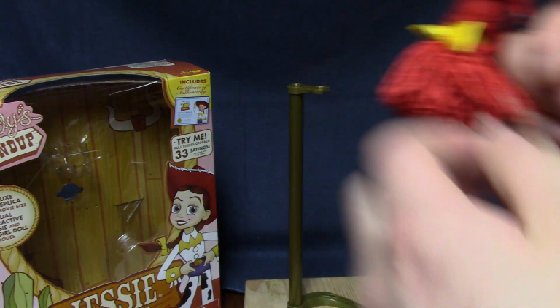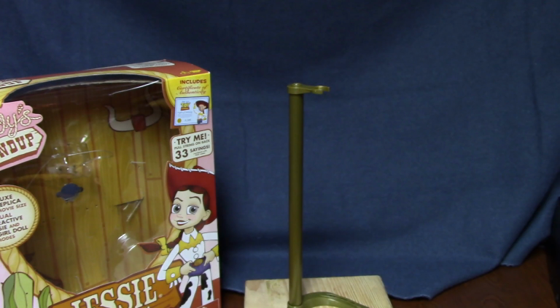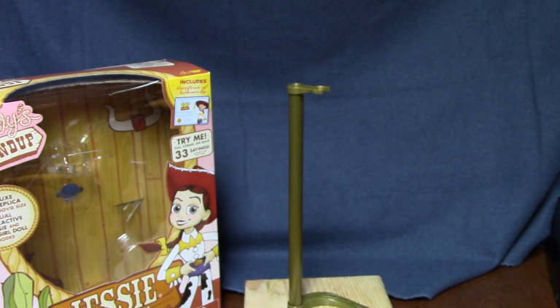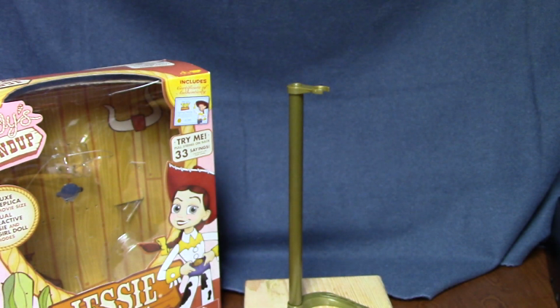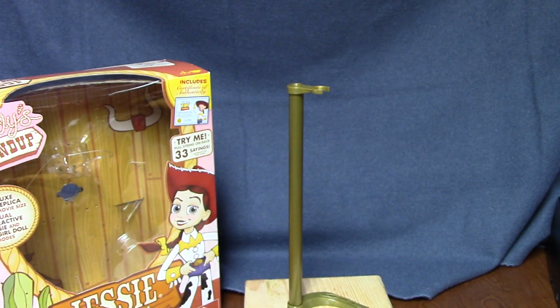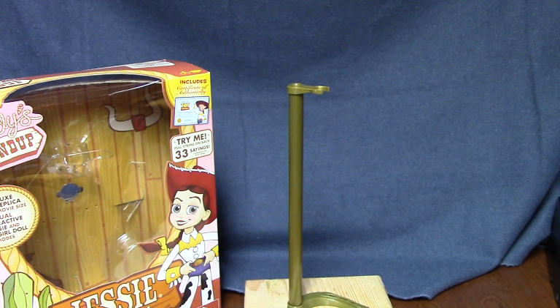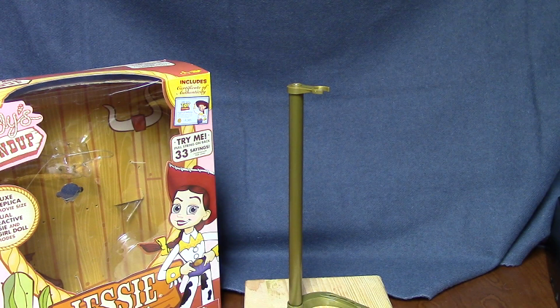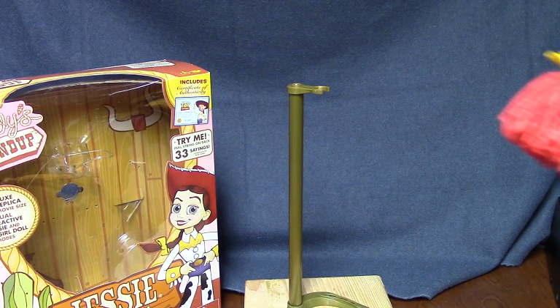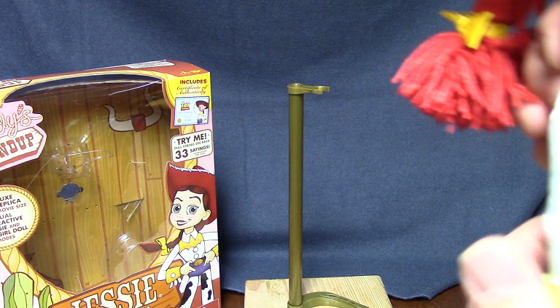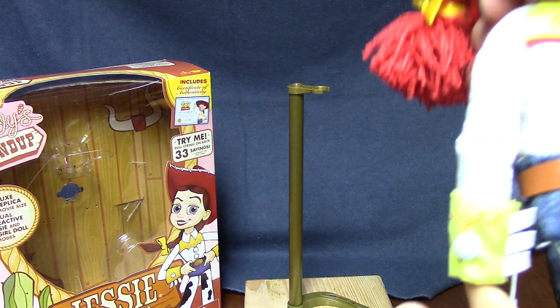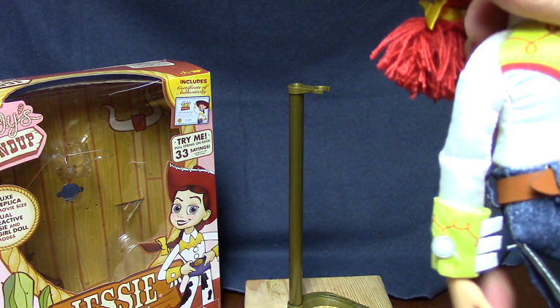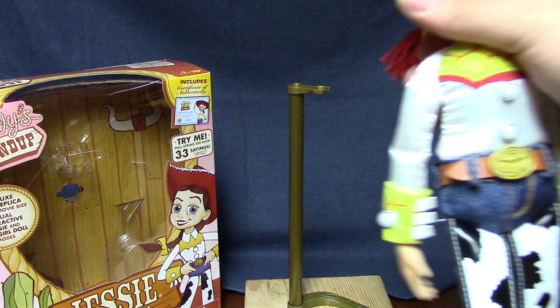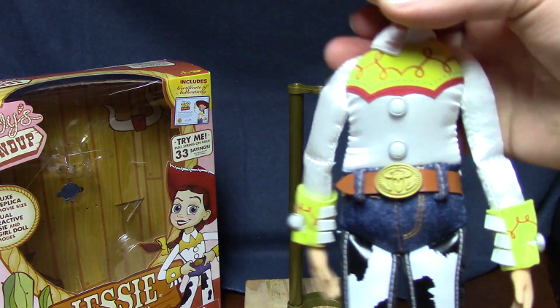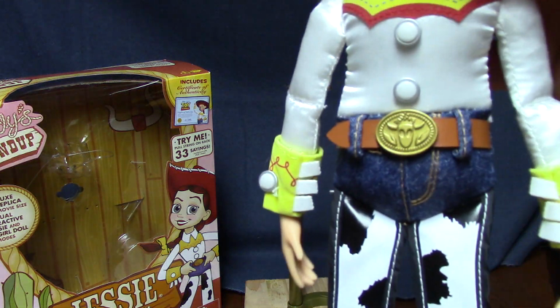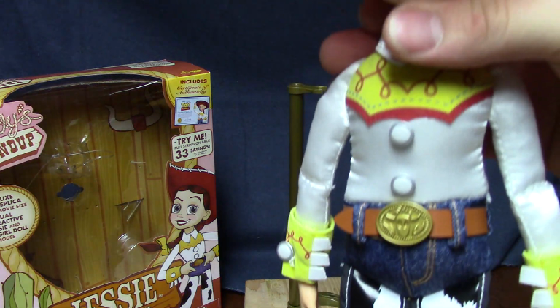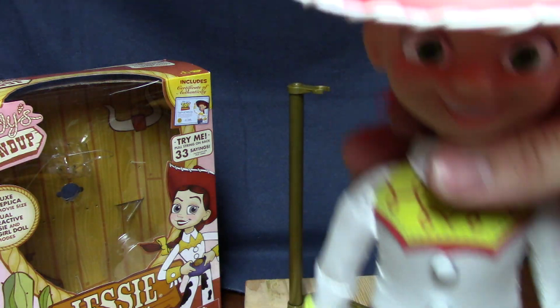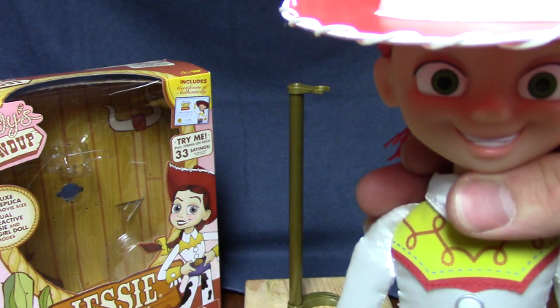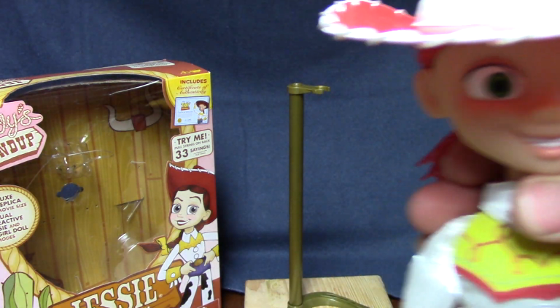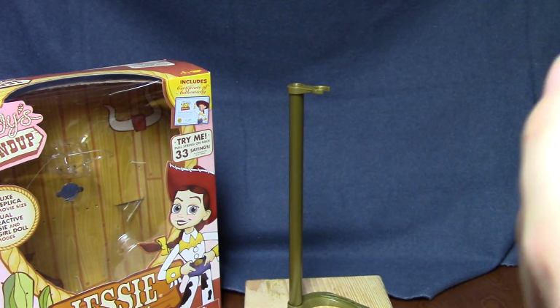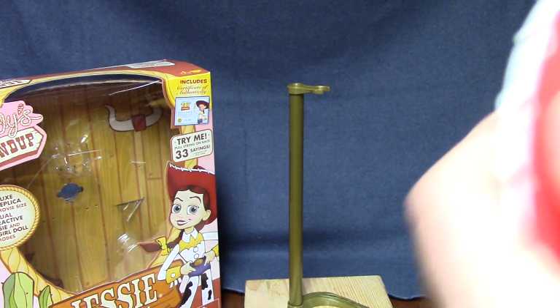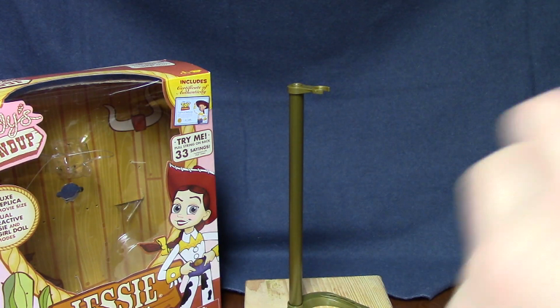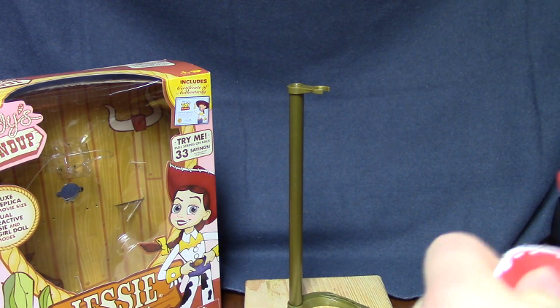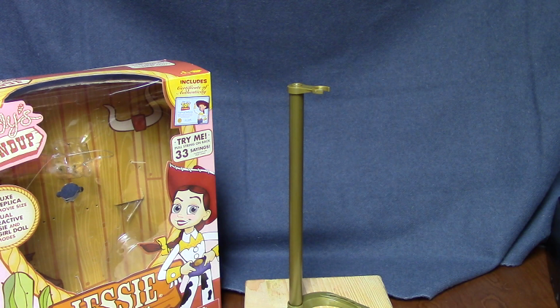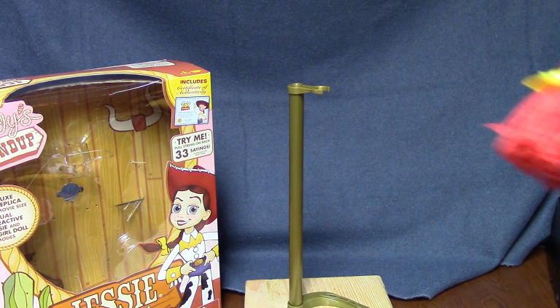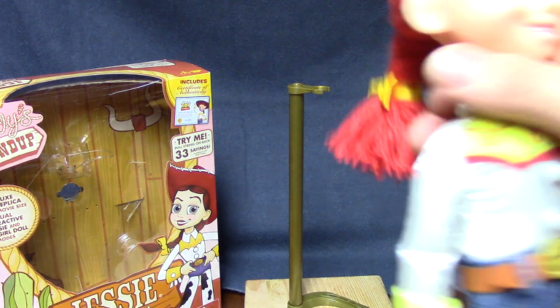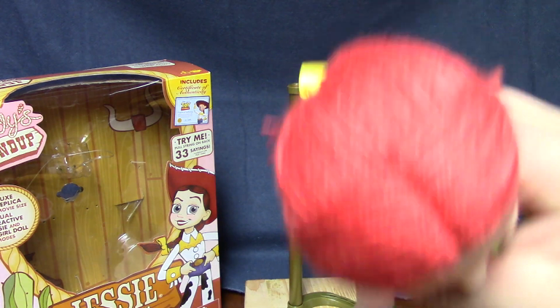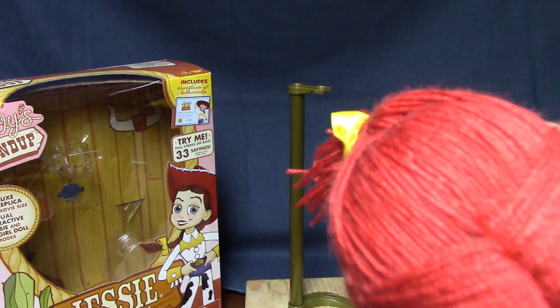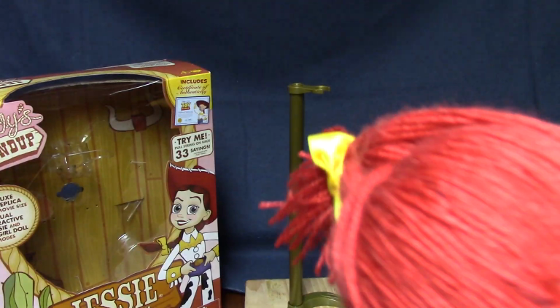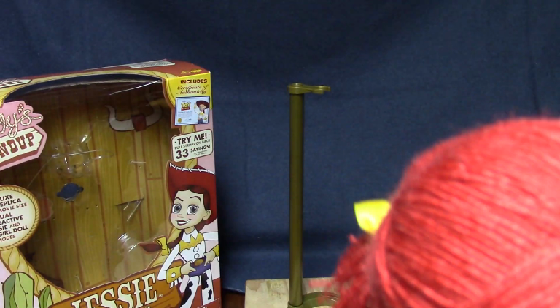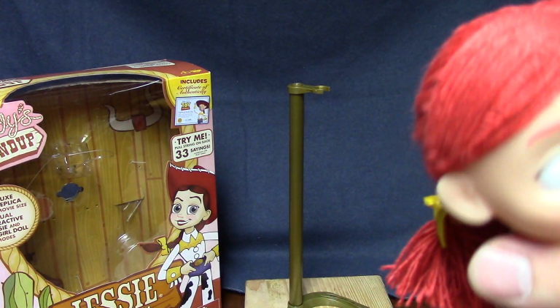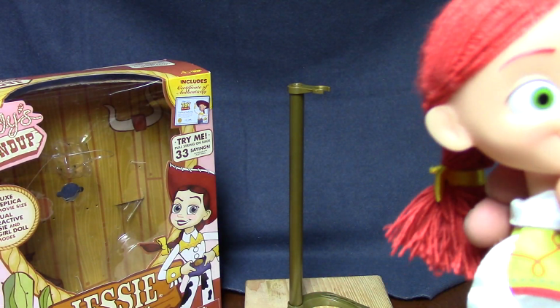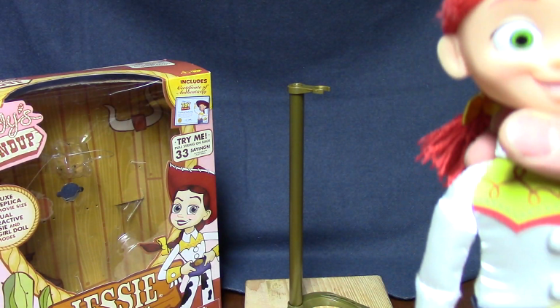She has 33 sayings, whereas Woody has 50 sayings. [Jessie says: "I'm a member of Woody's Roundup Gang!"] It's easier to hear her without the hat. [Jessie says: "I'm riding and roping and yodeling. What do you like to do?"]